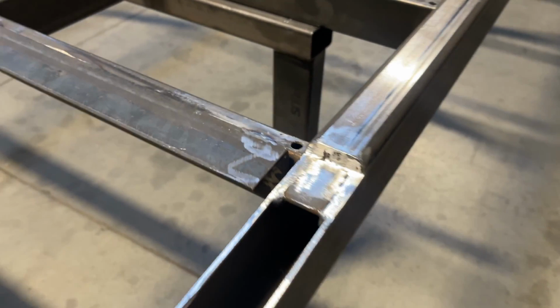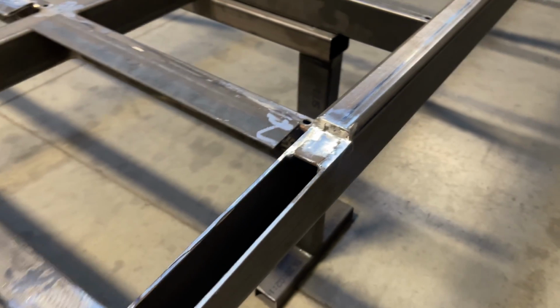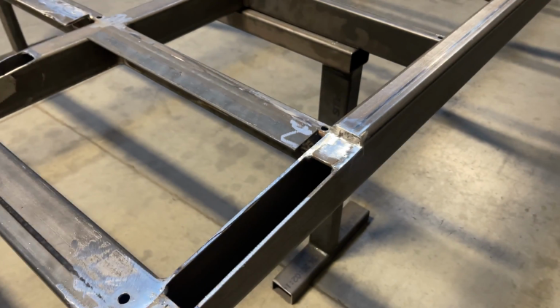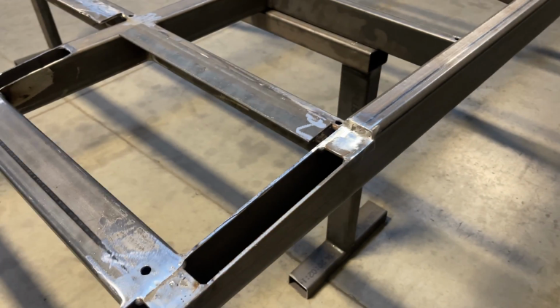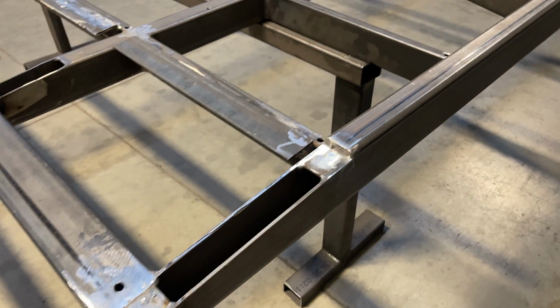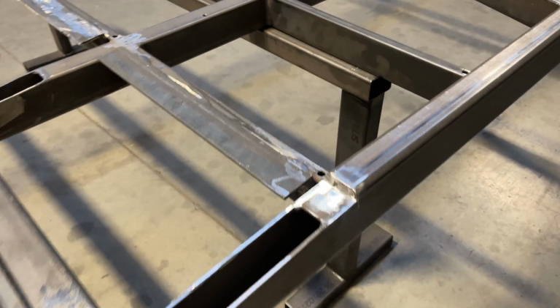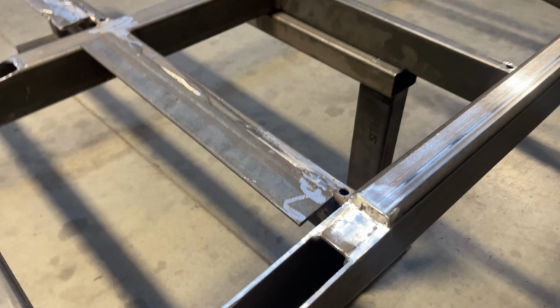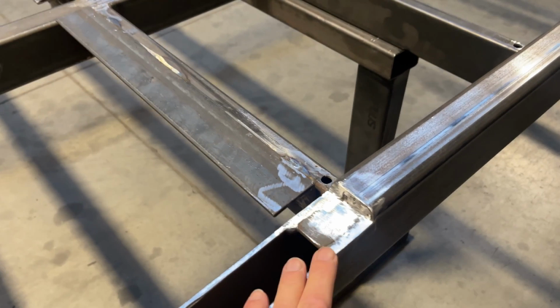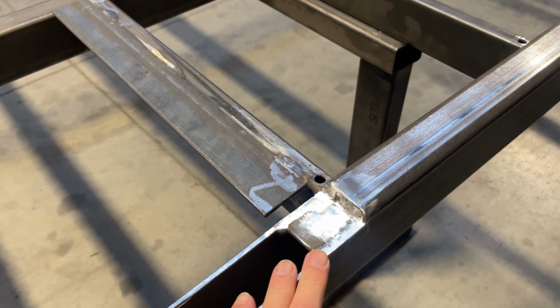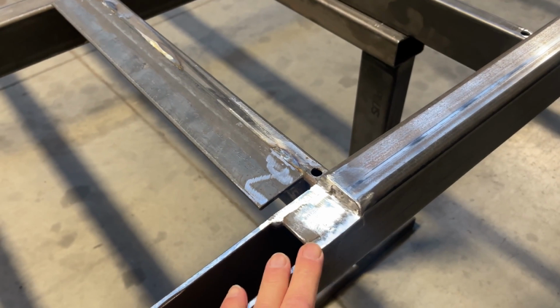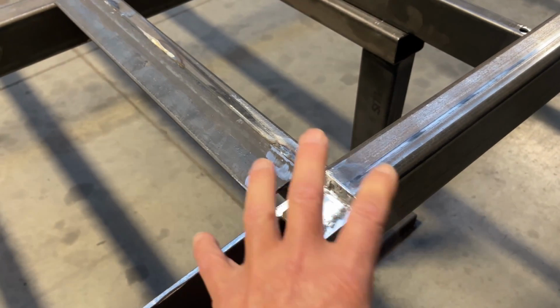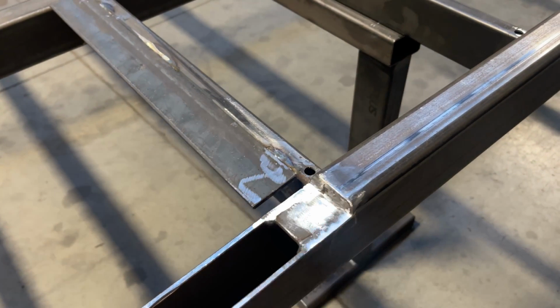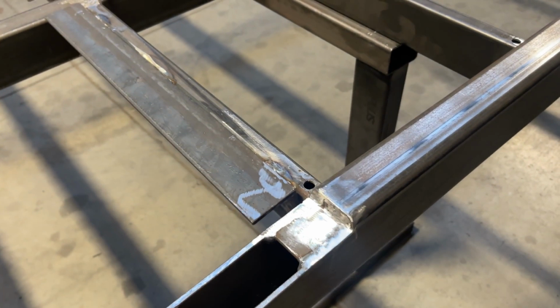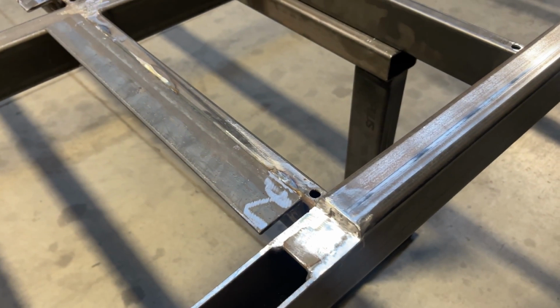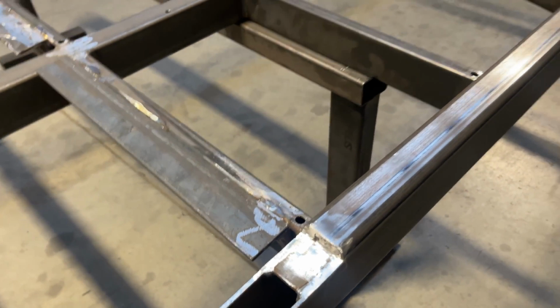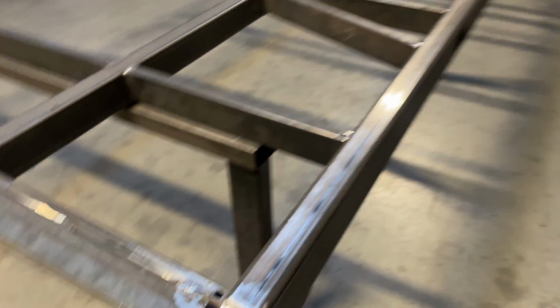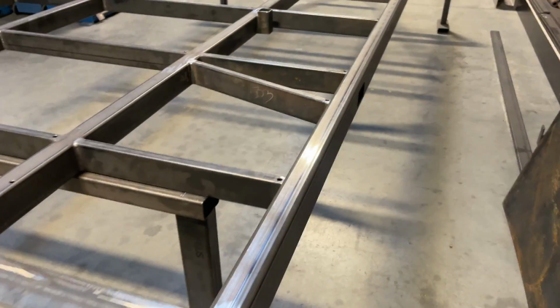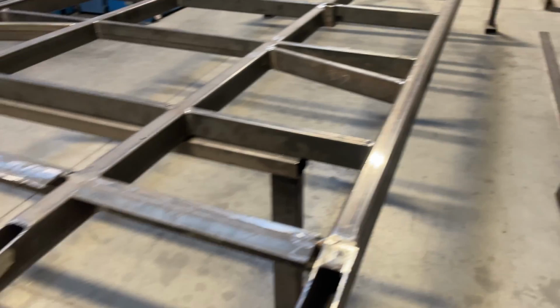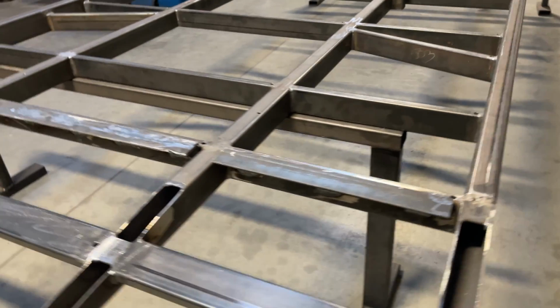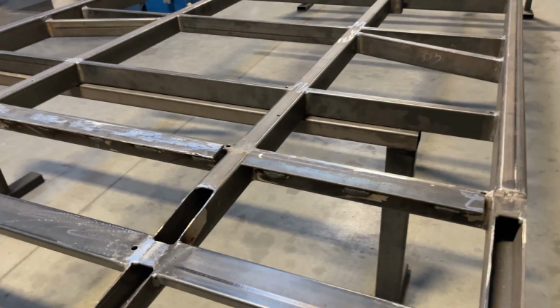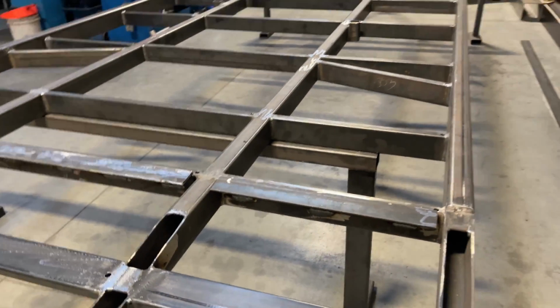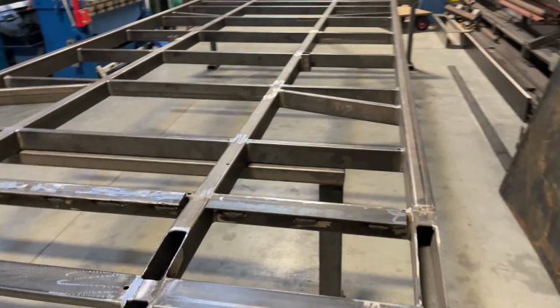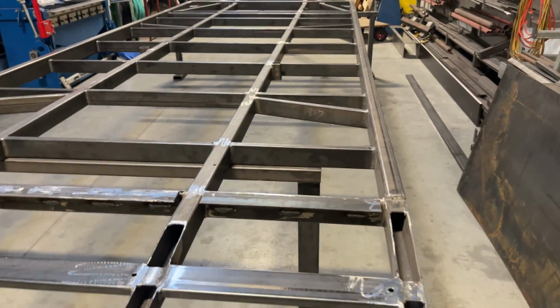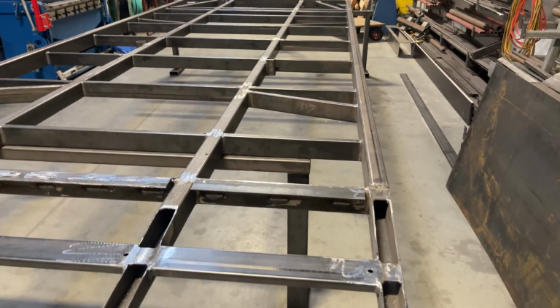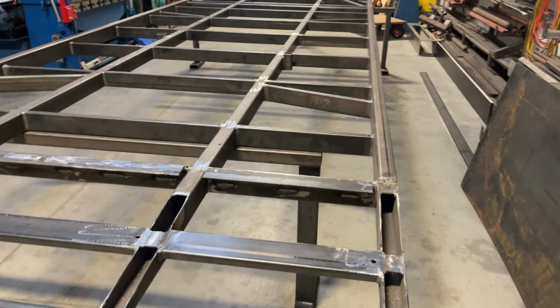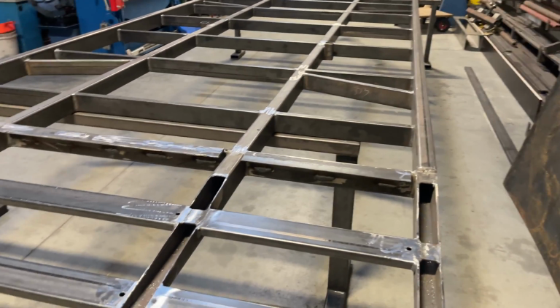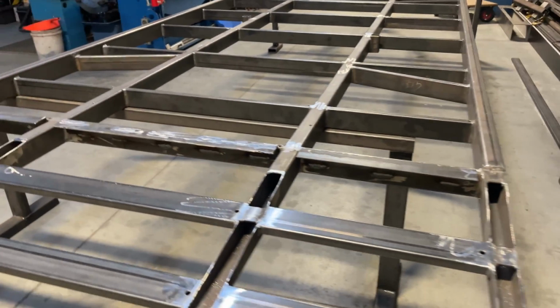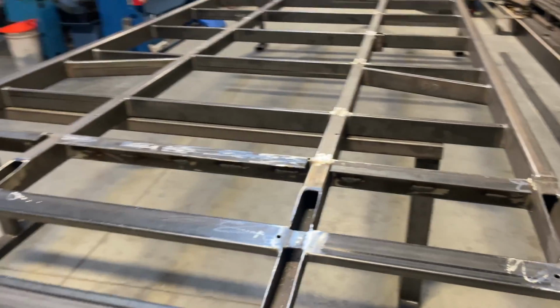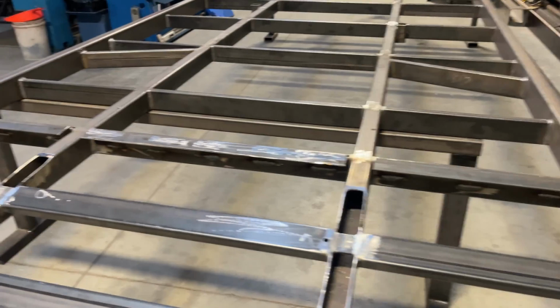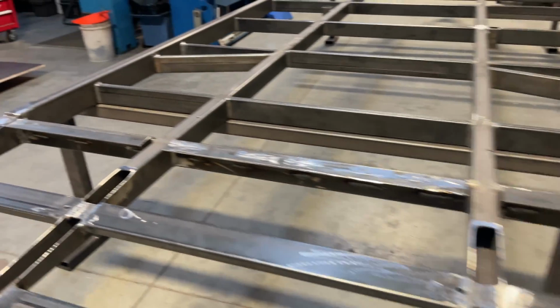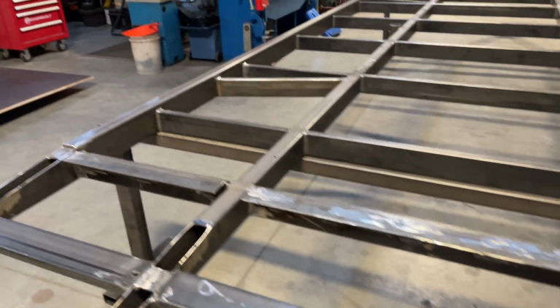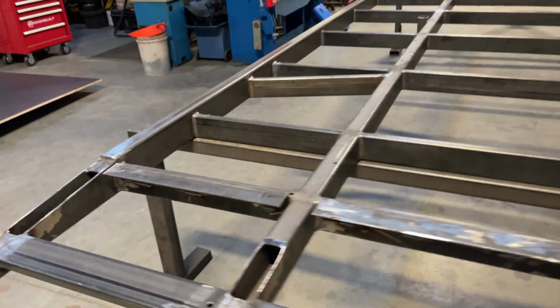We choose to do every little thing we can to make it look really nice and finish well. Then we go around the trailer and check everything many times before we take it to the galvanizers, because there's no going back from that — you don't want to be cutting things after galvanizing.